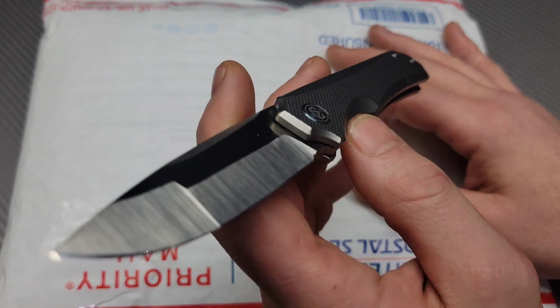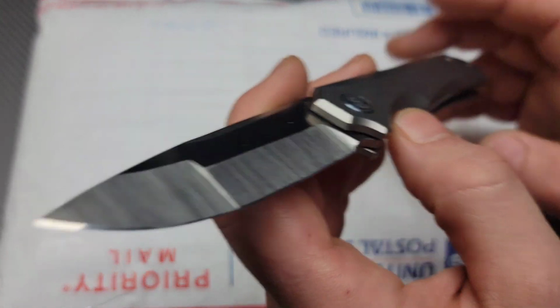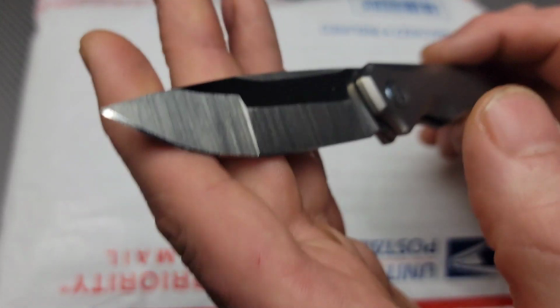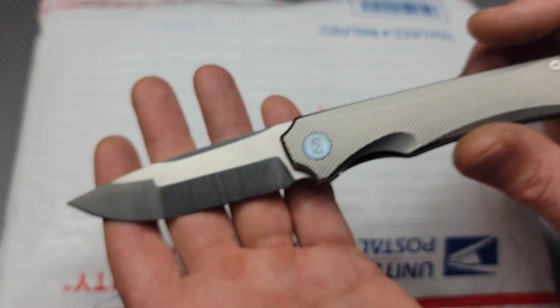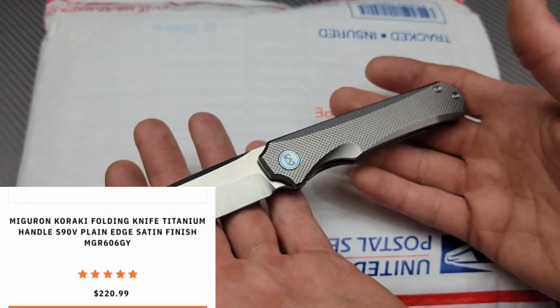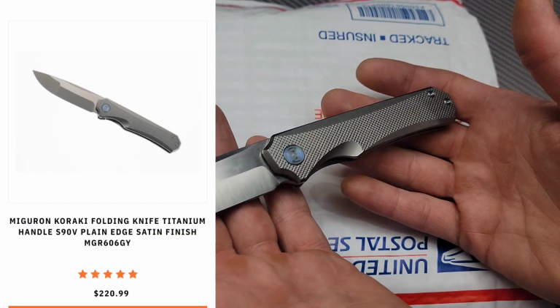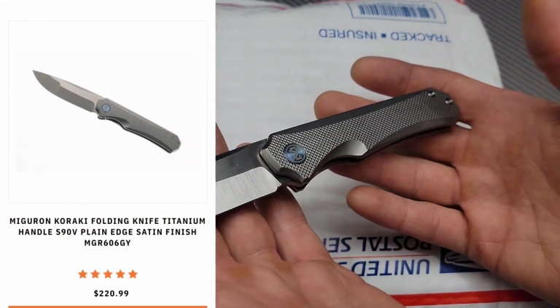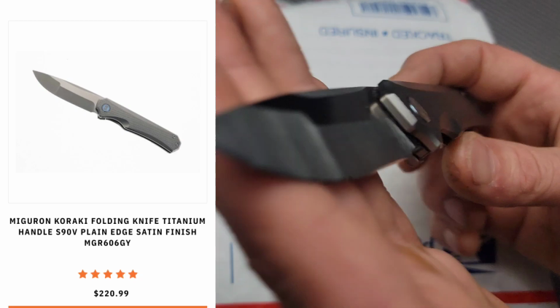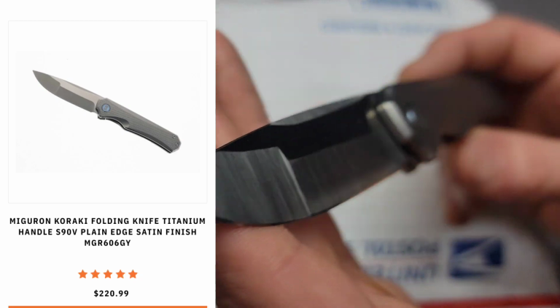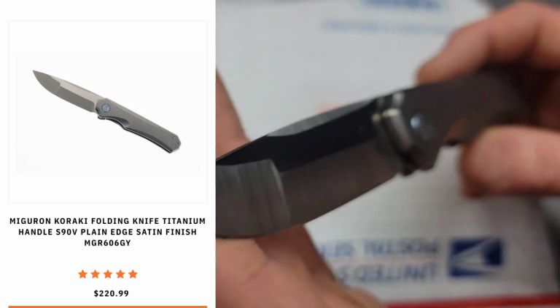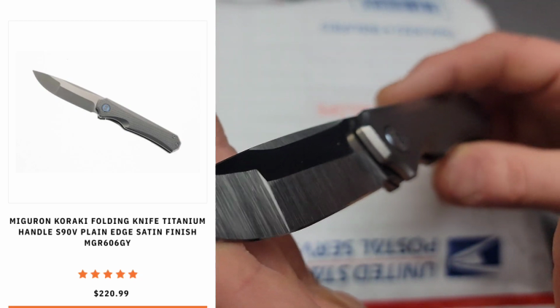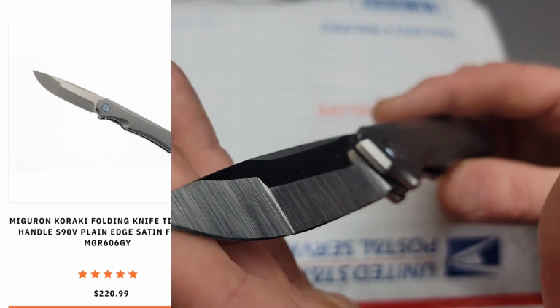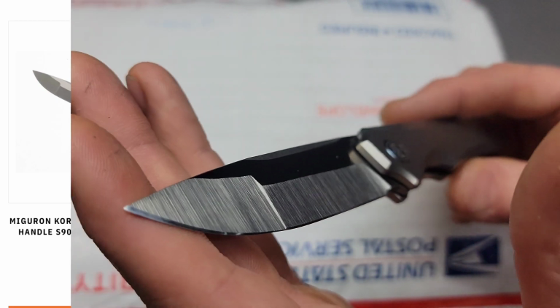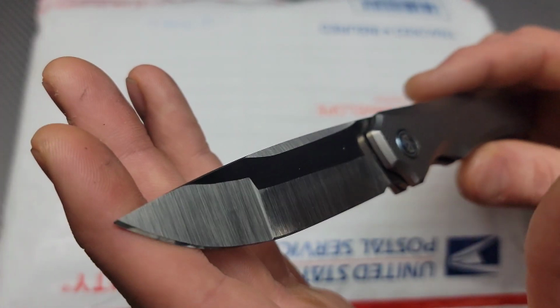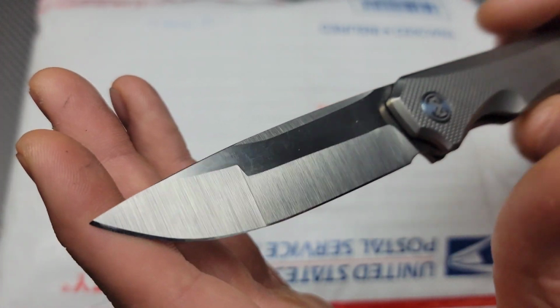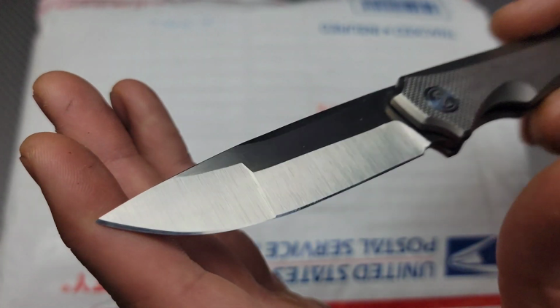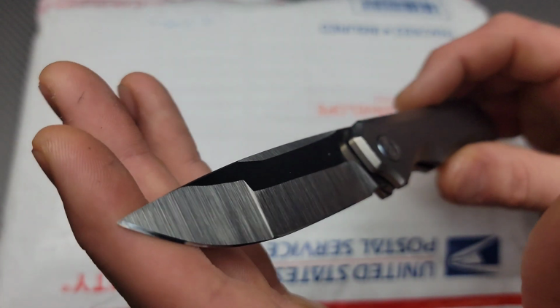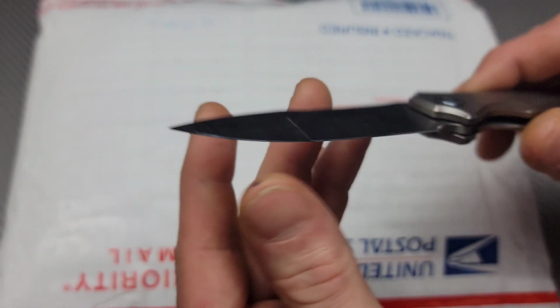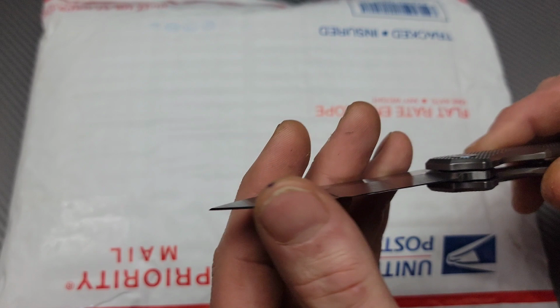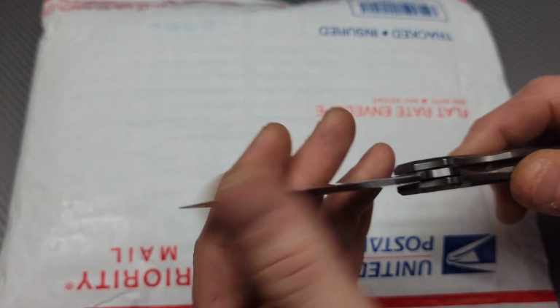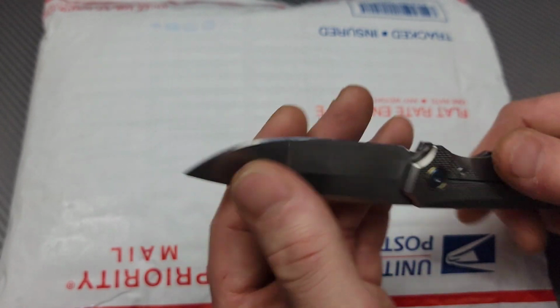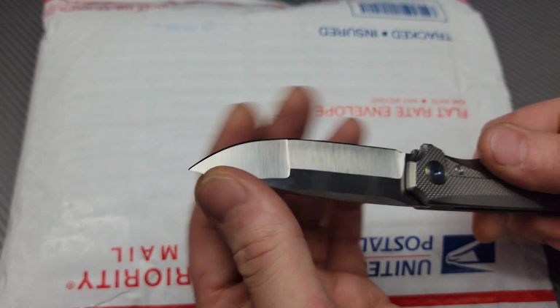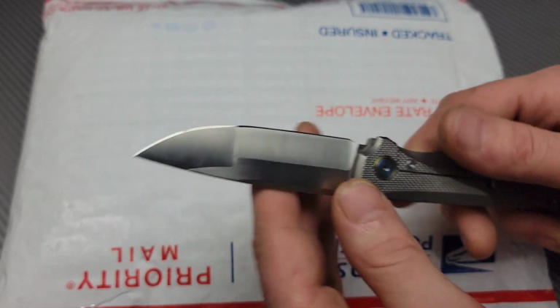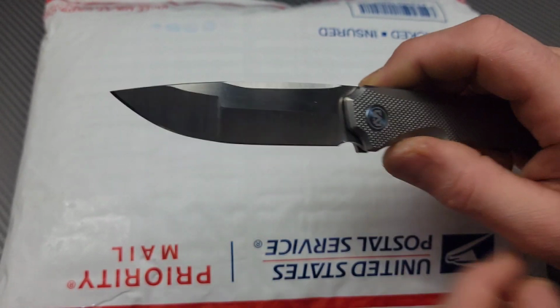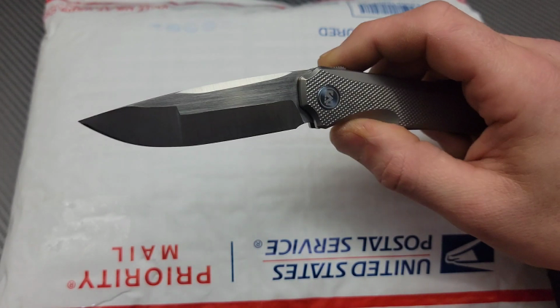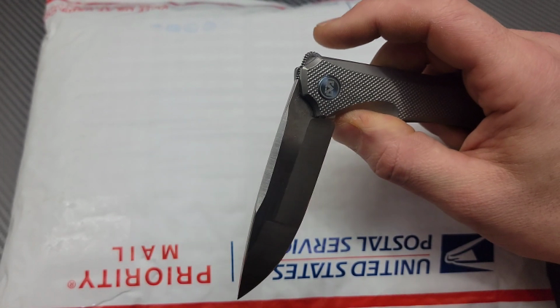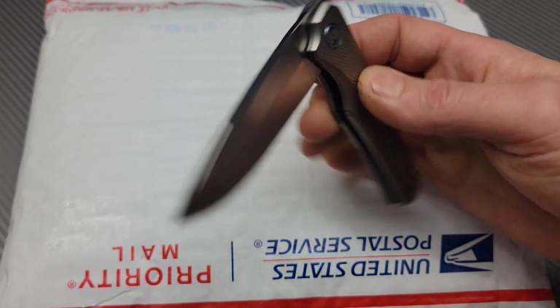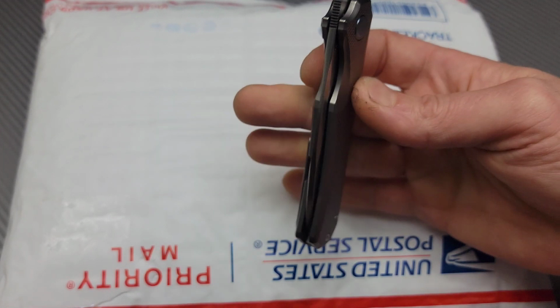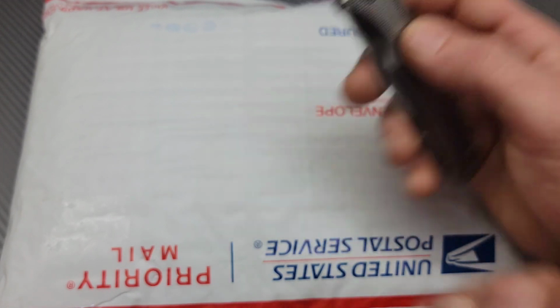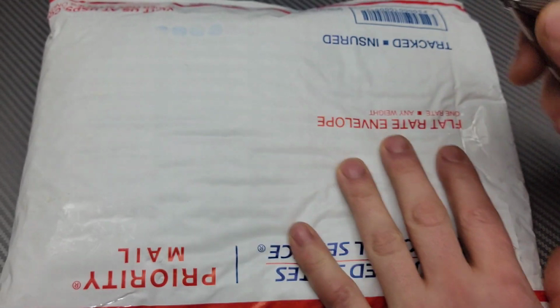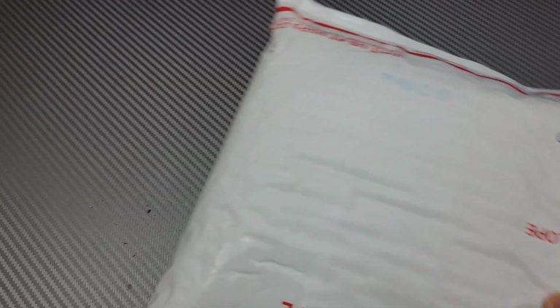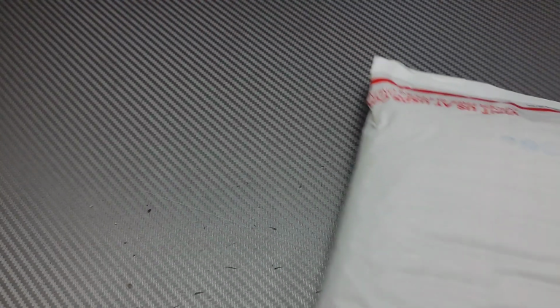This is the Migeron Karaki and it's an S90V. I did put a beautiful mirror edge on it. It did take a good edge. Now I just have to test it and see how it does. Now let's get into this package.